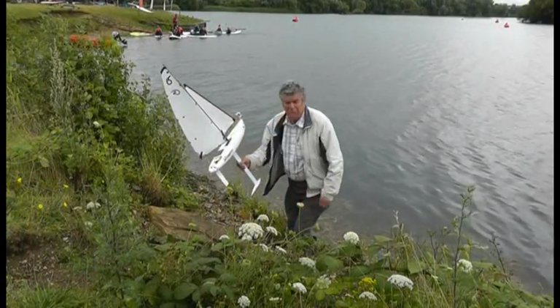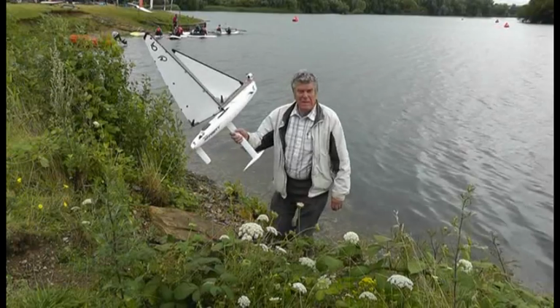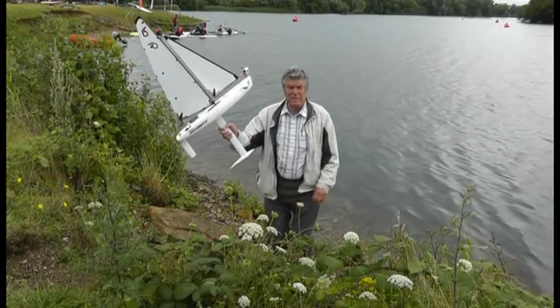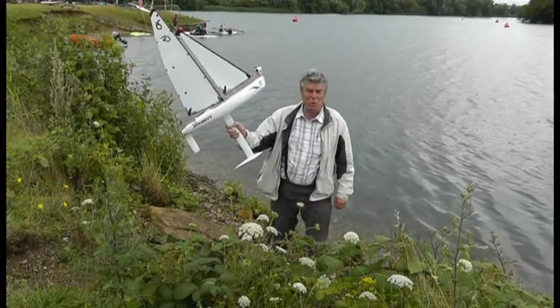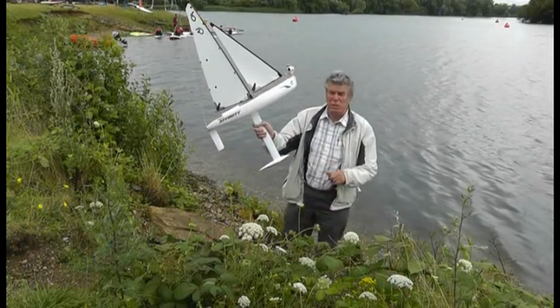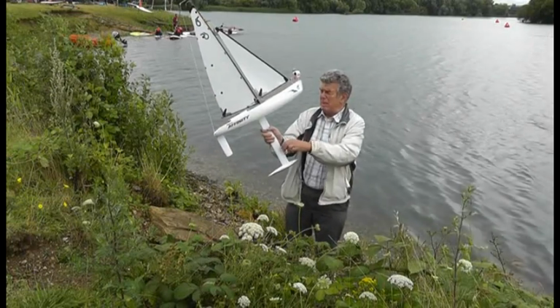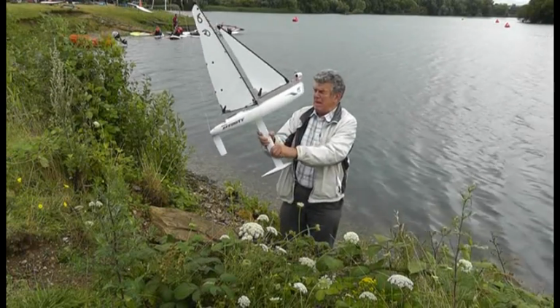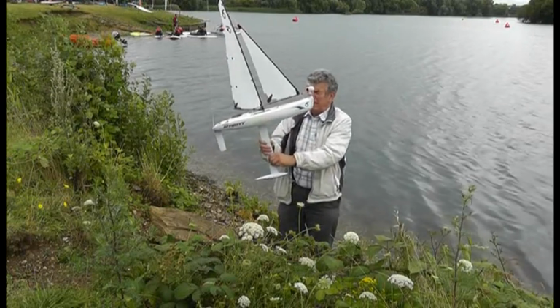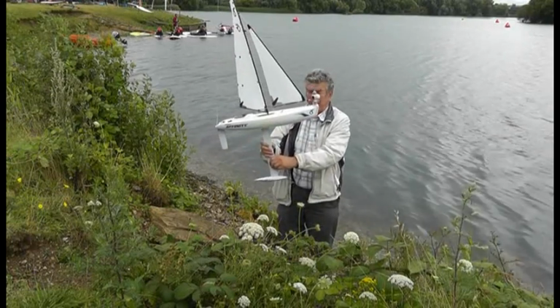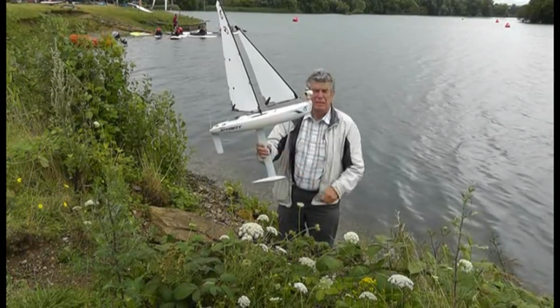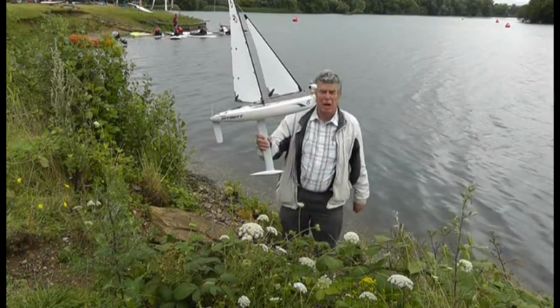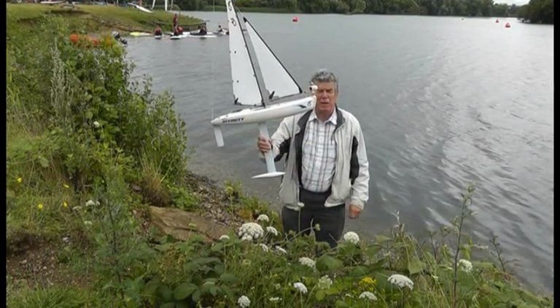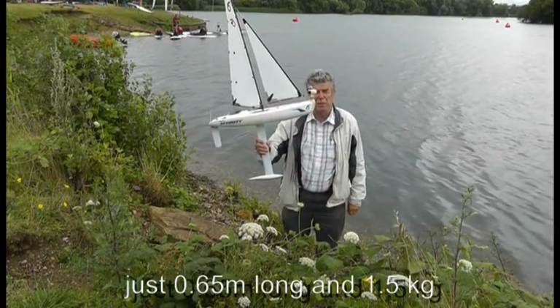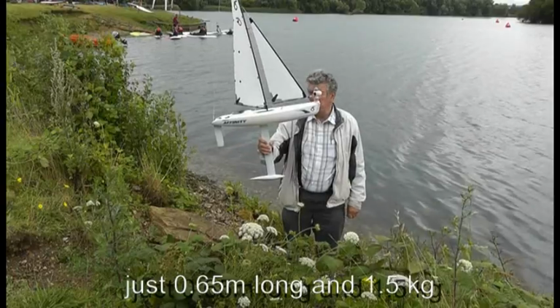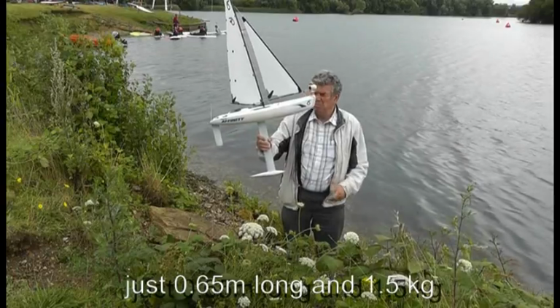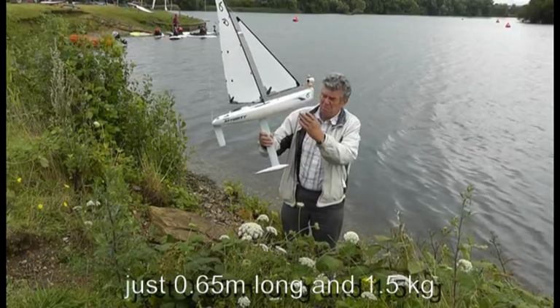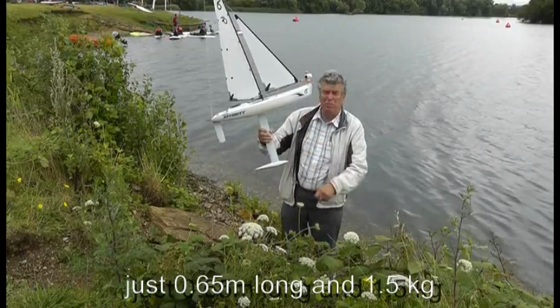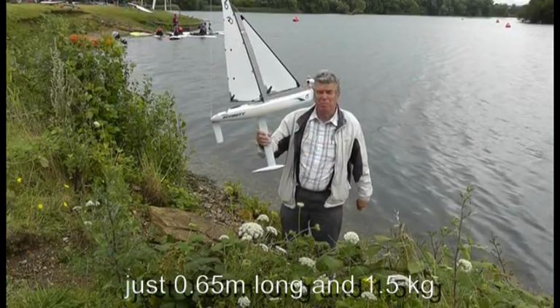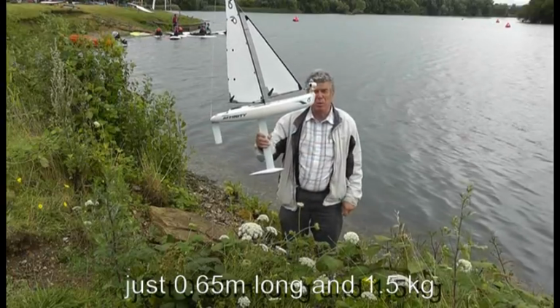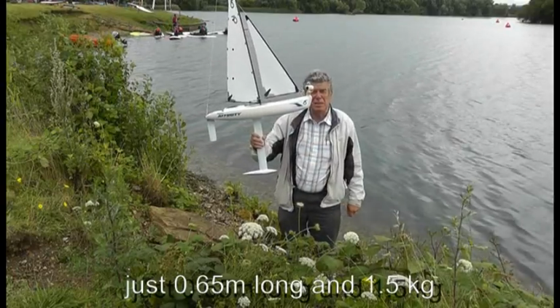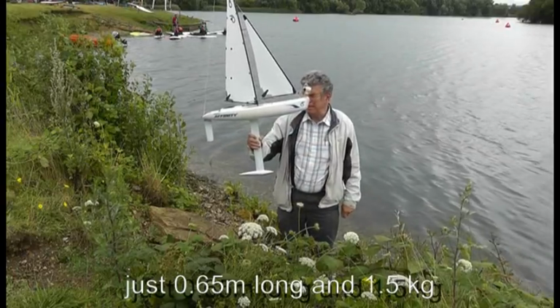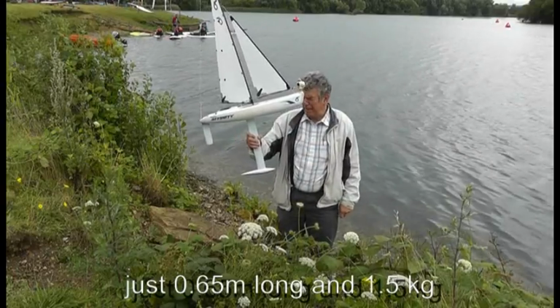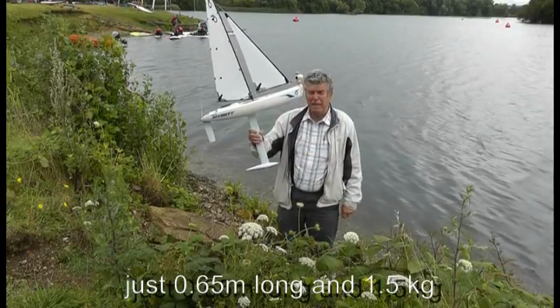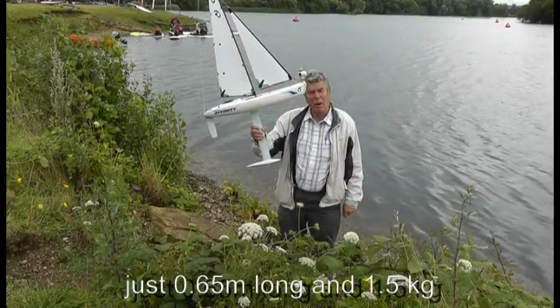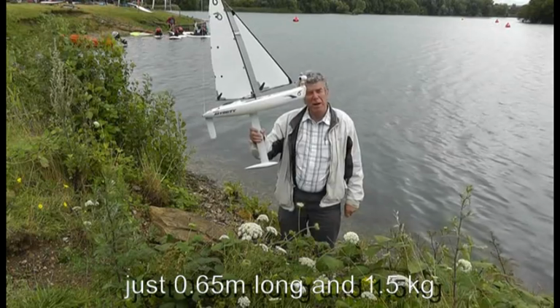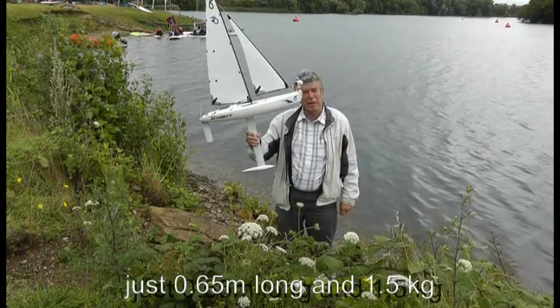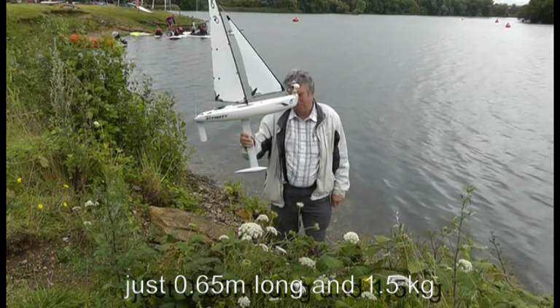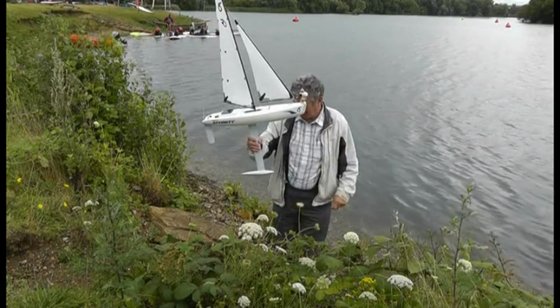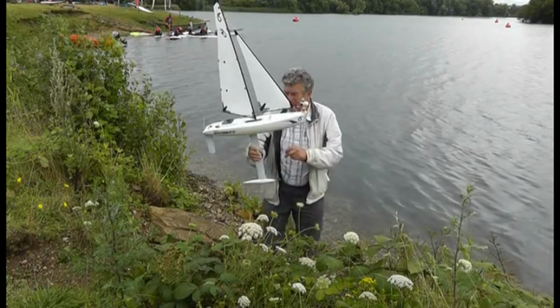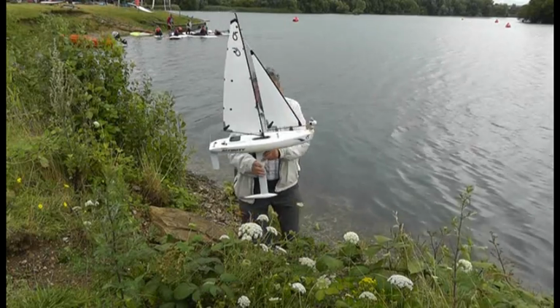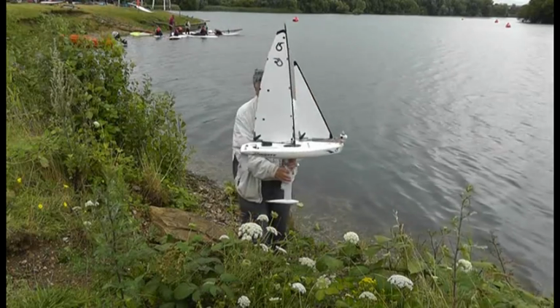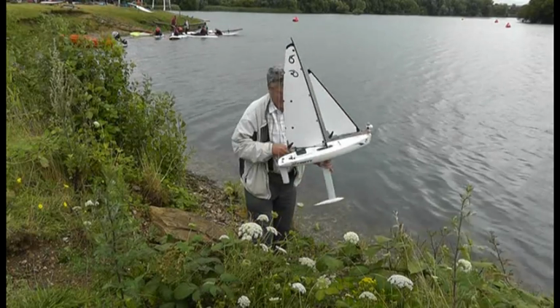Well I guess this is the smallest Snoopy Sleet yet, half the length of the other one, a bit over 0.6 of a metre and only one and a half kilo. So we'll see how well he works.